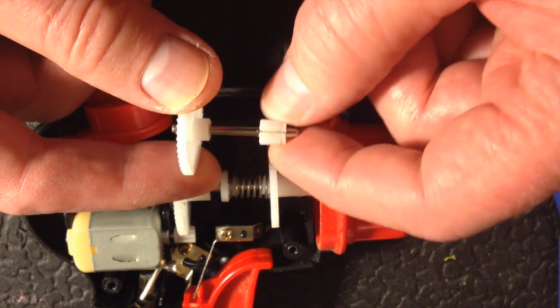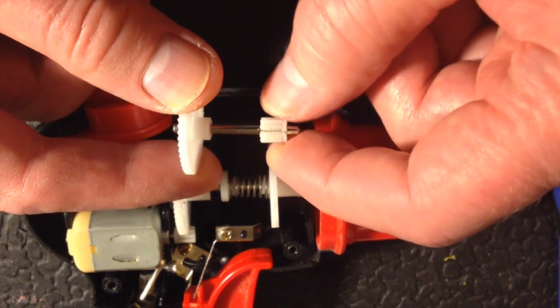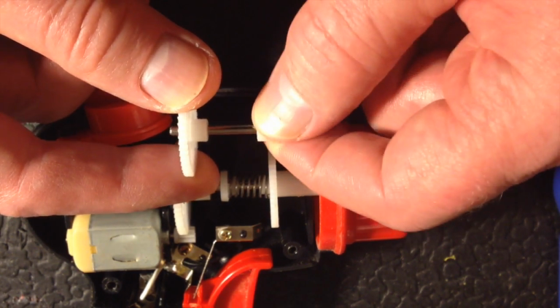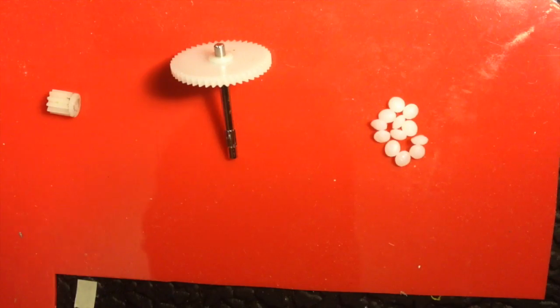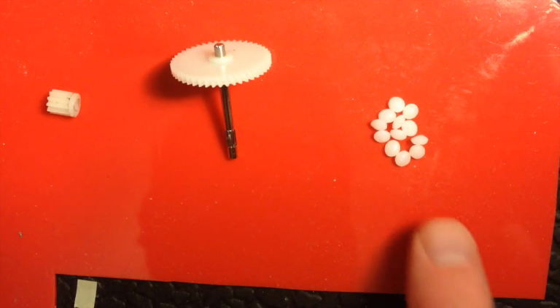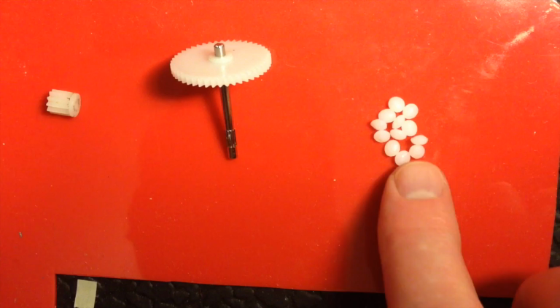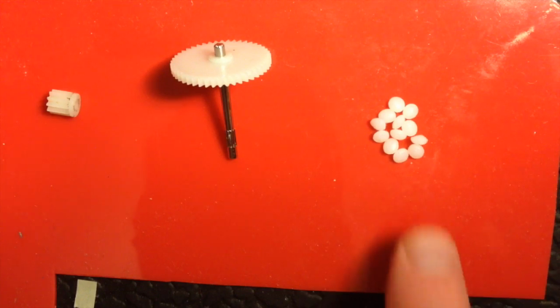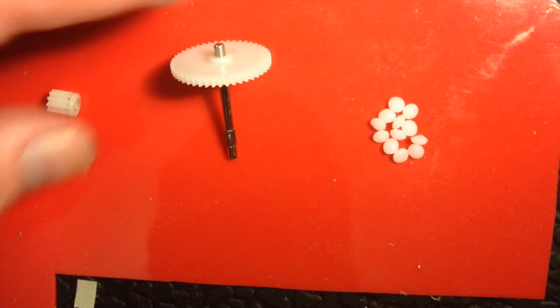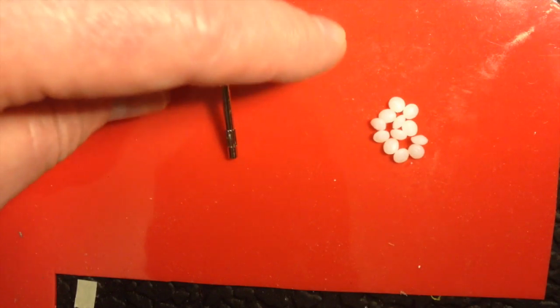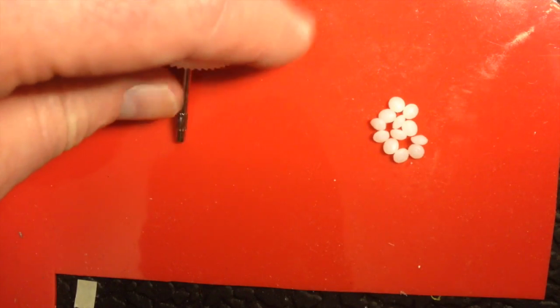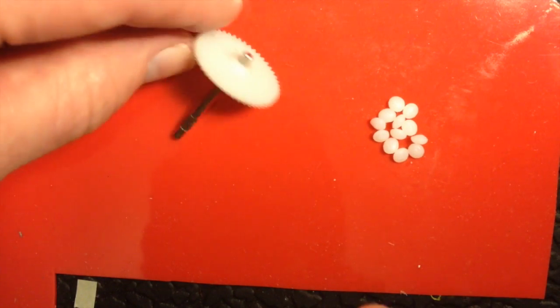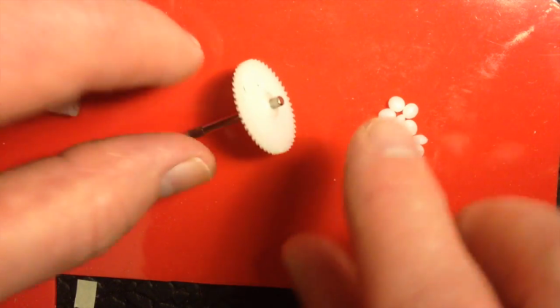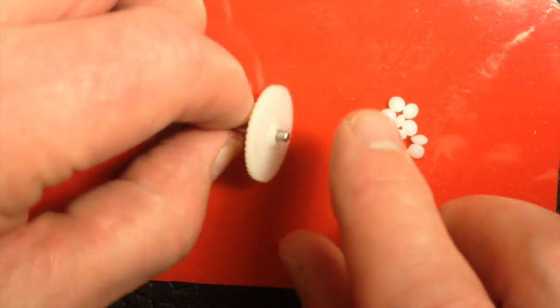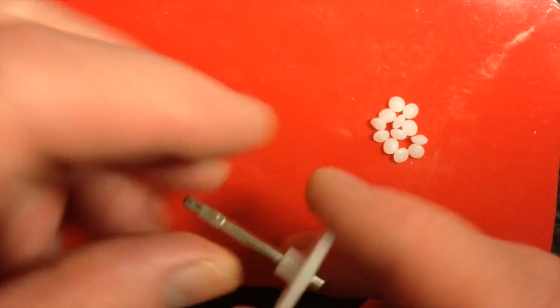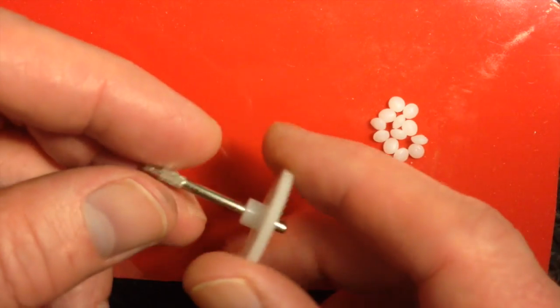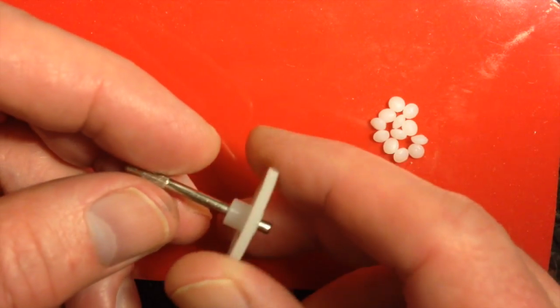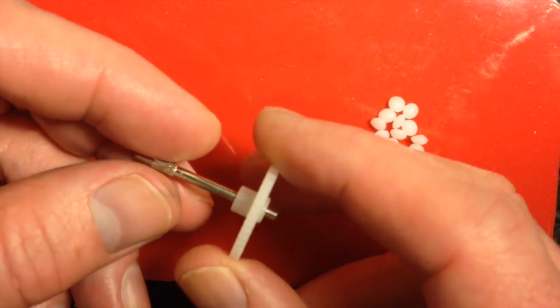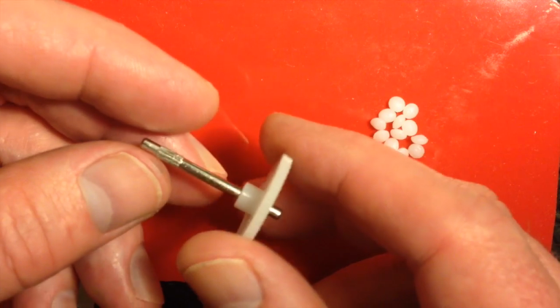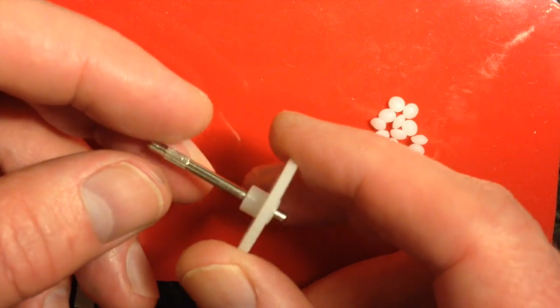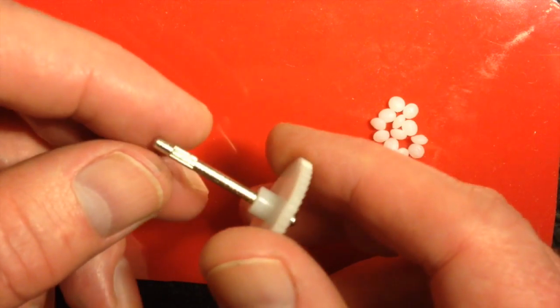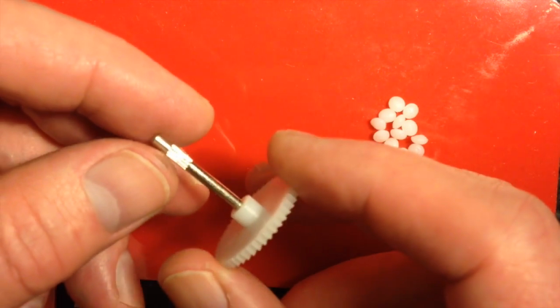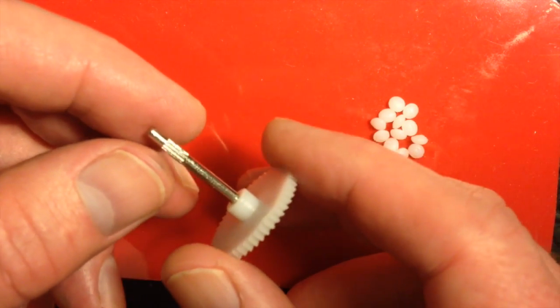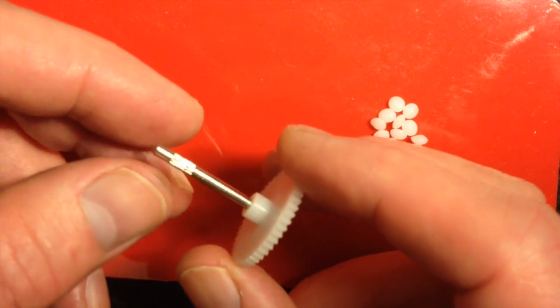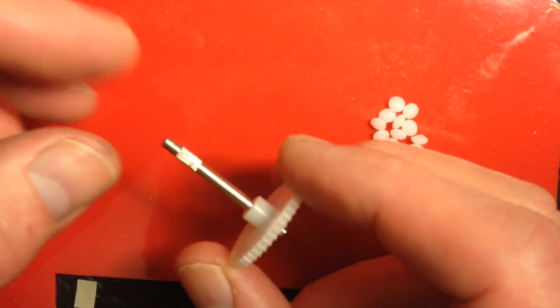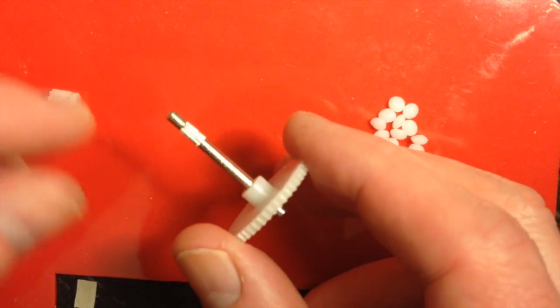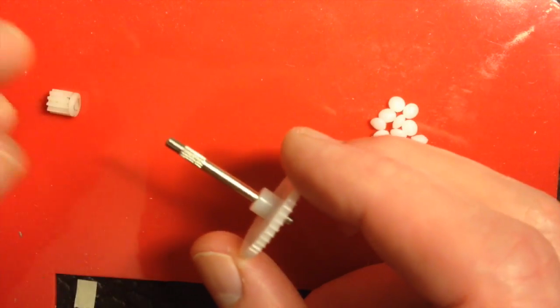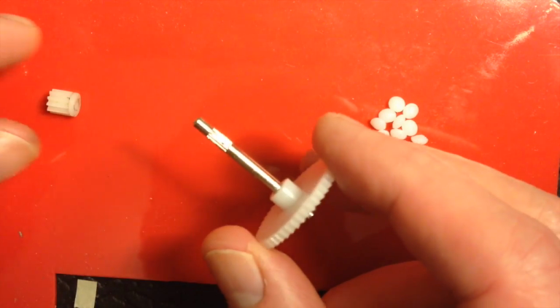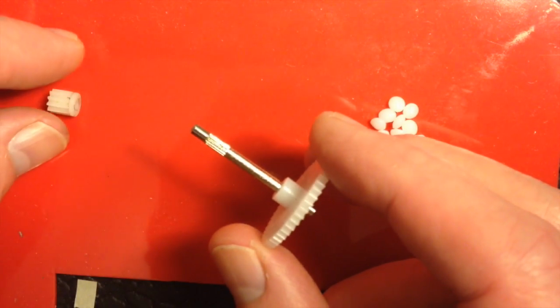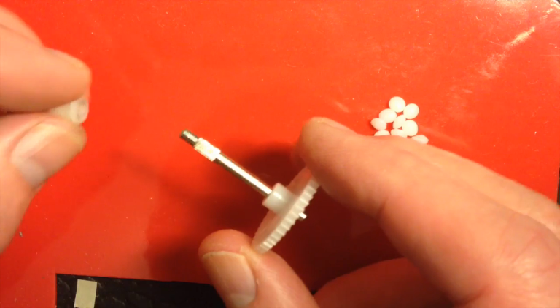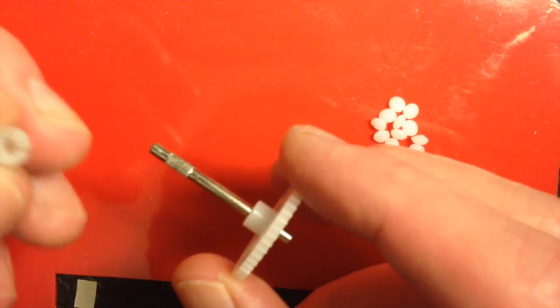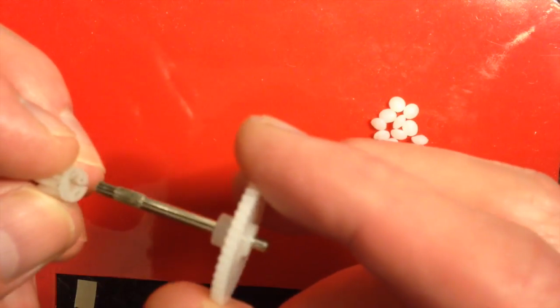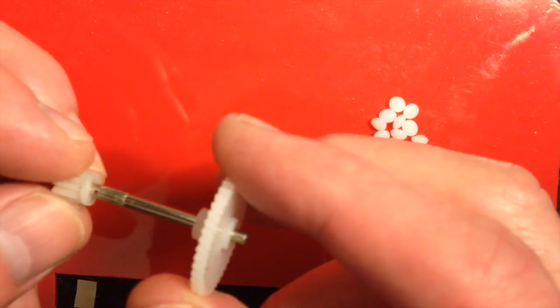I'm not sure if it's going to work. The first thing I'm going to do is to heat up the polymorph and then I'm going to wrap it around this end and try and make it roughly a cylinder of that size. So let's do that.